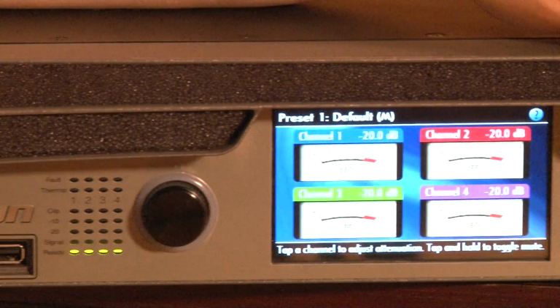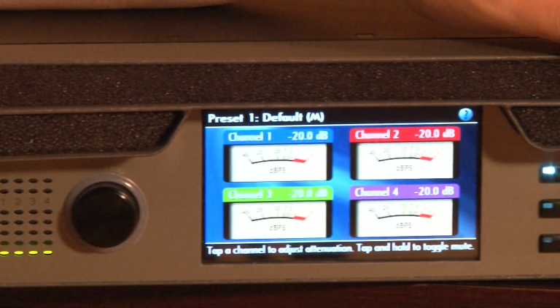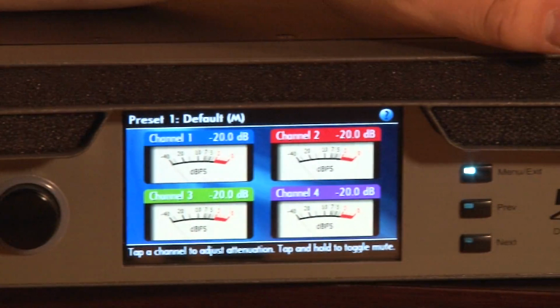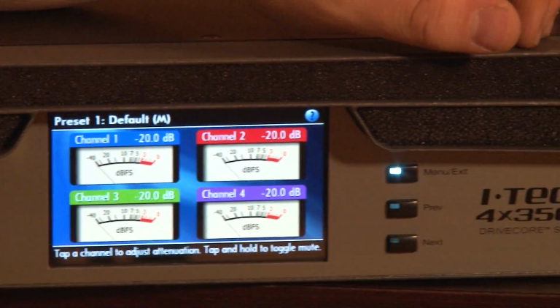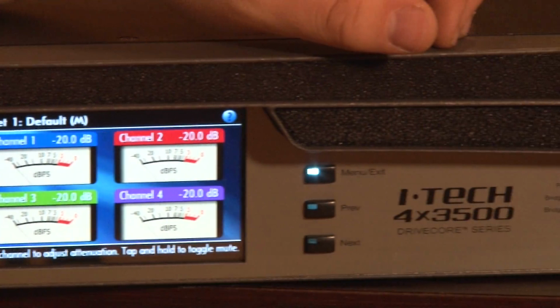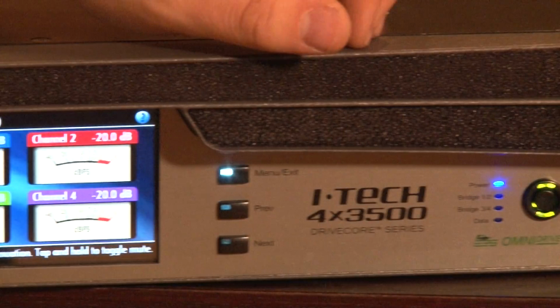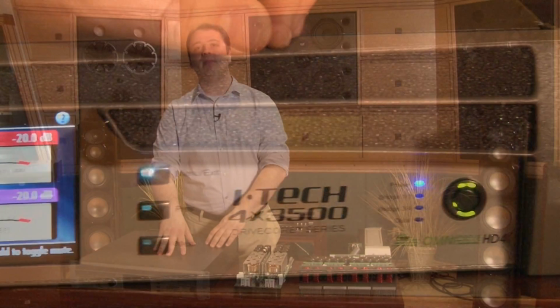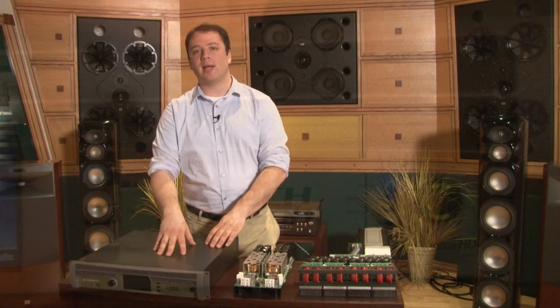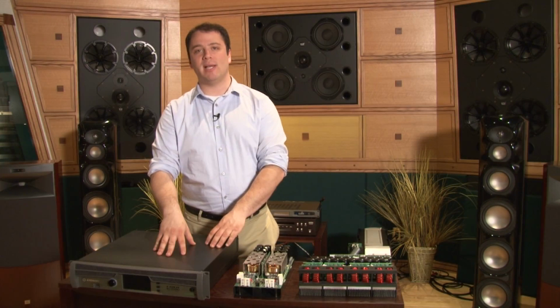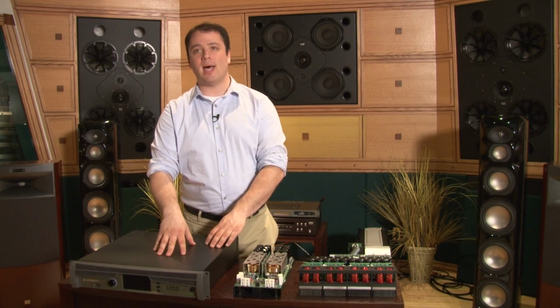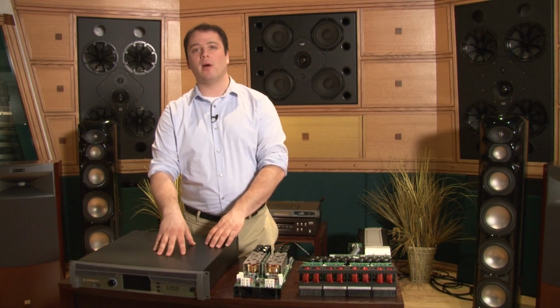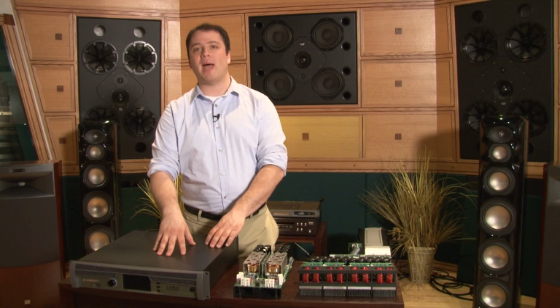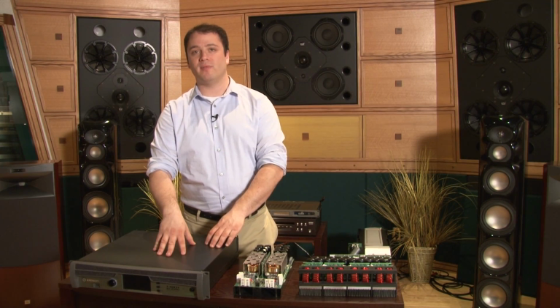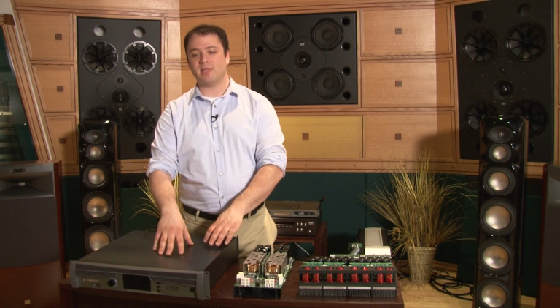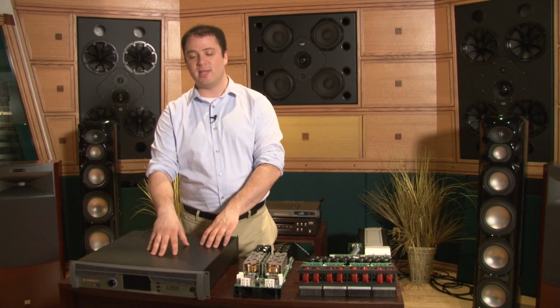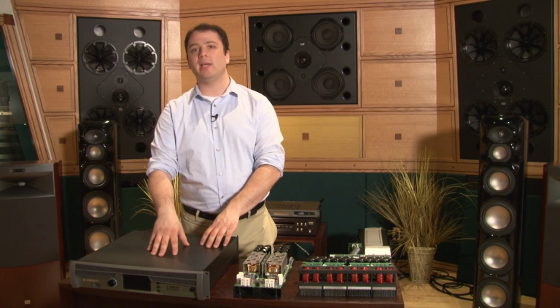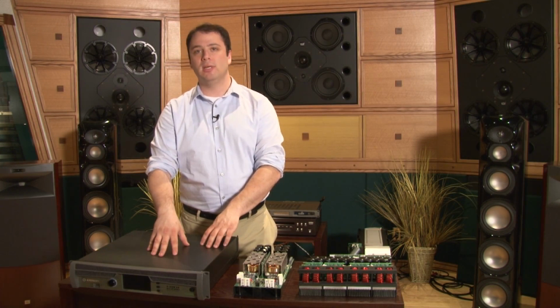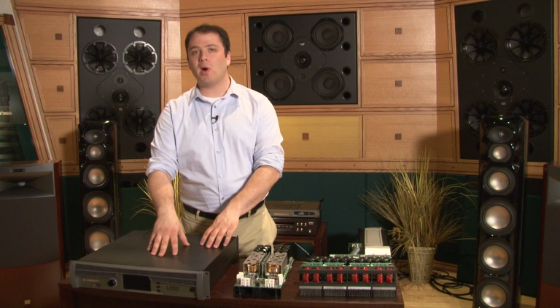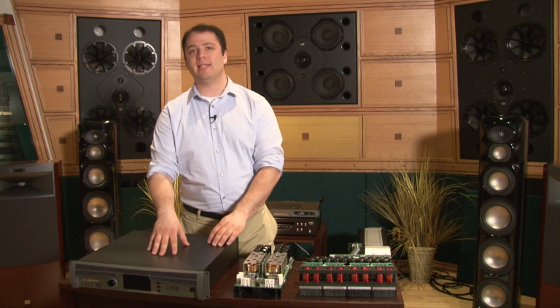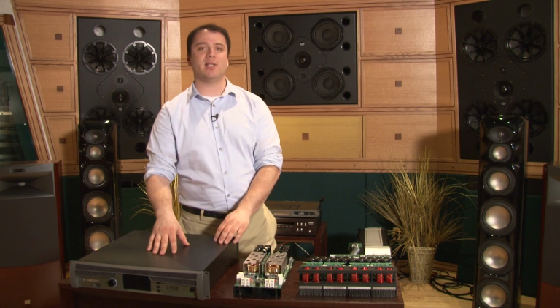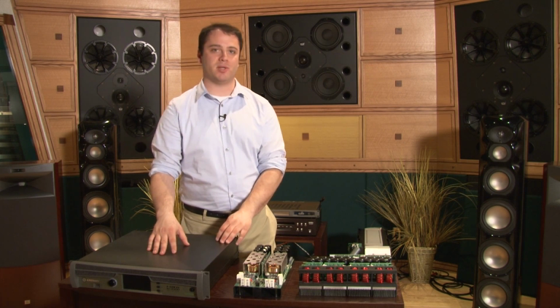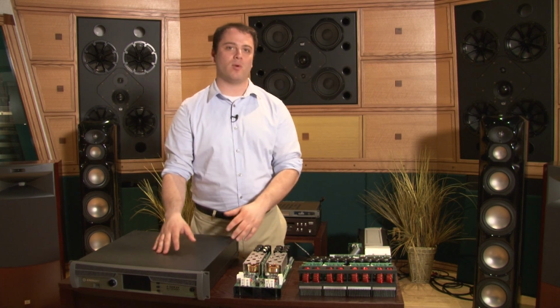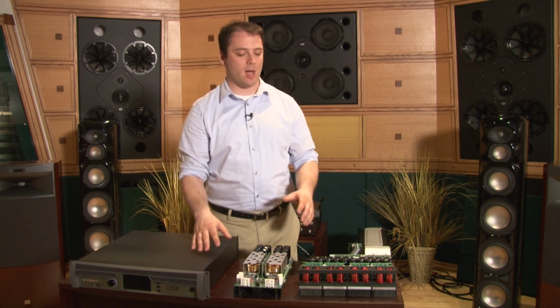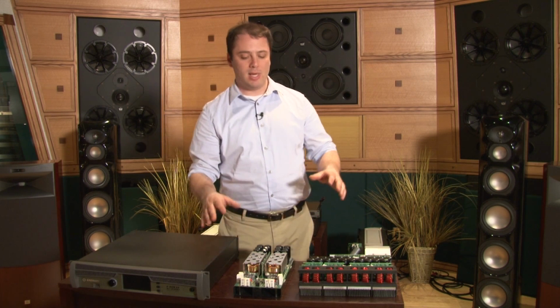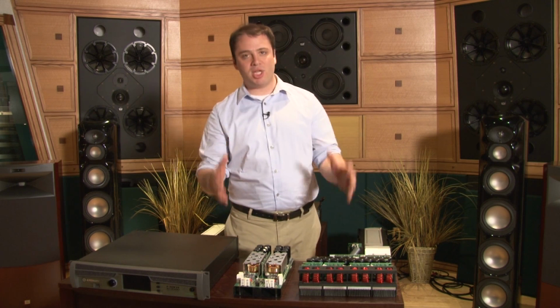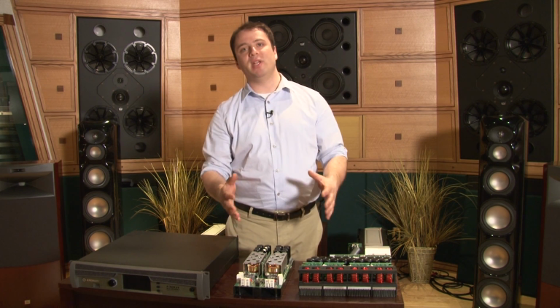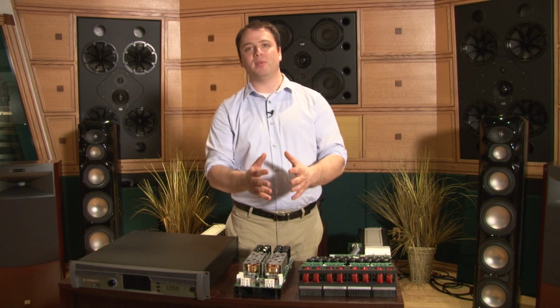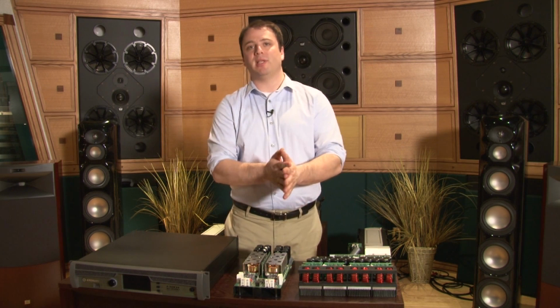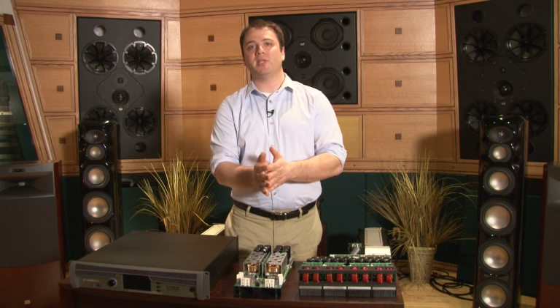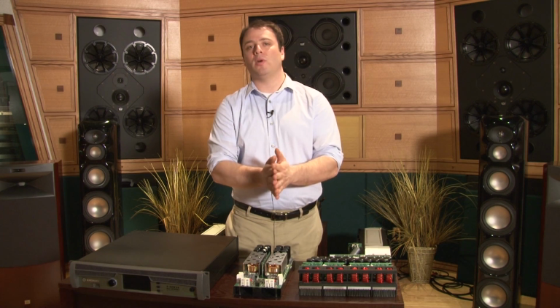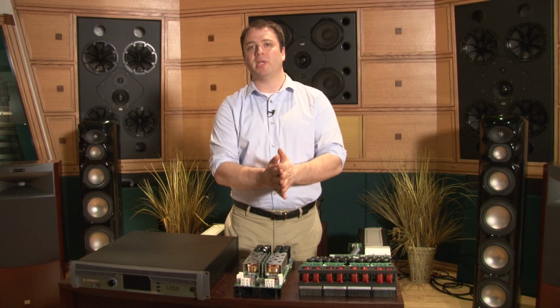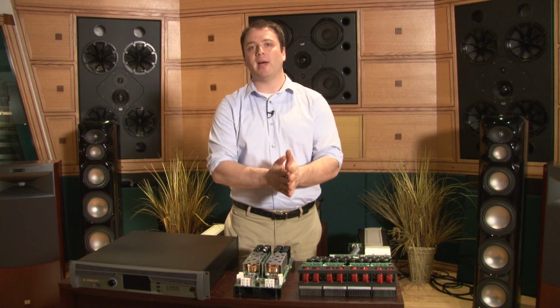This amplifier is really evidence of Crown's commitment to uncompromising design in regards to power and performance in this package. Part of what makes that possible is our DriveCore technology, a chip that we developed with Texas Instruments to control our switching amplifiers.